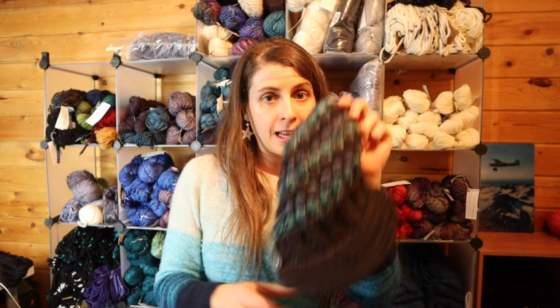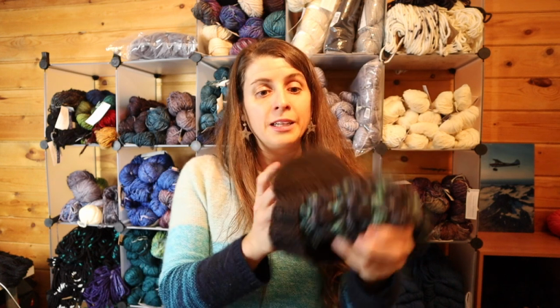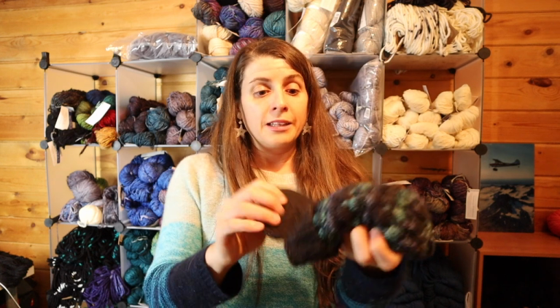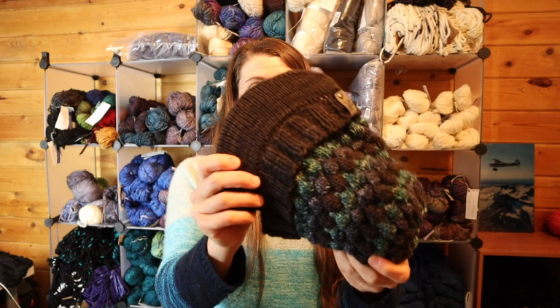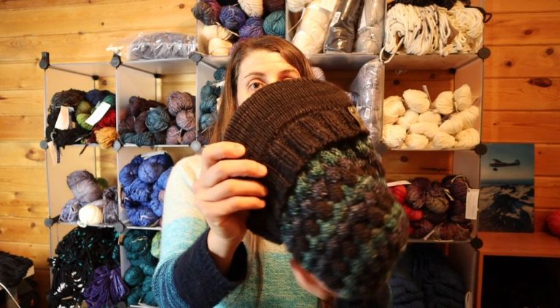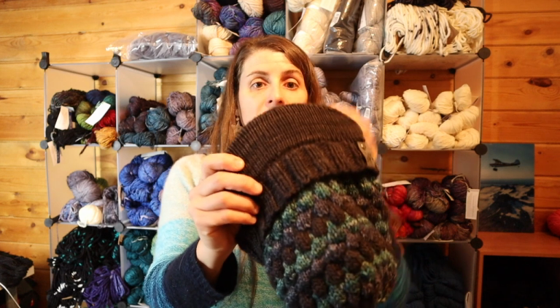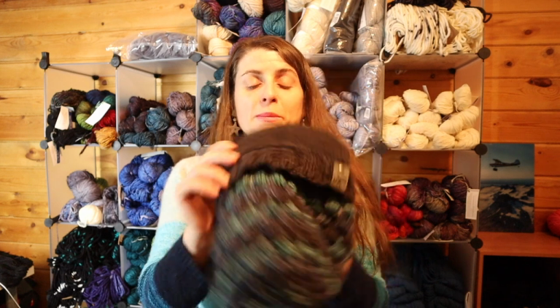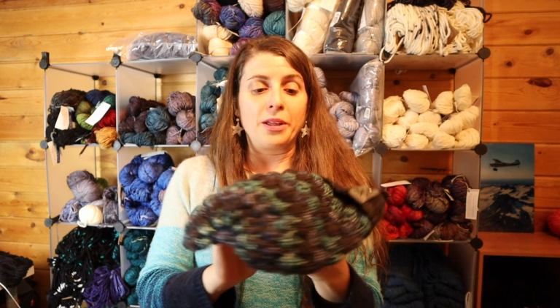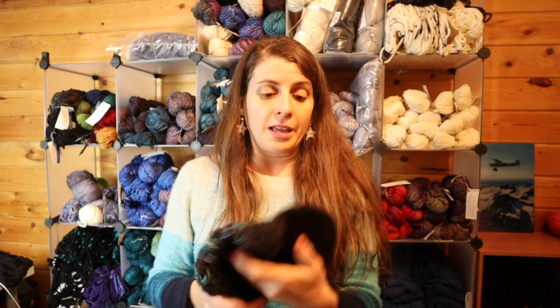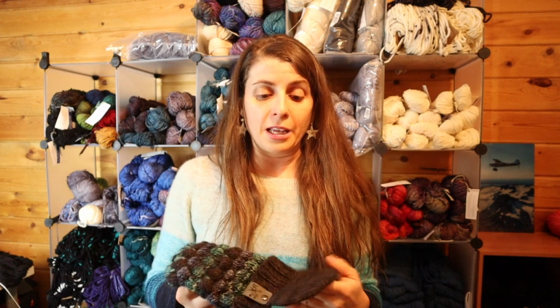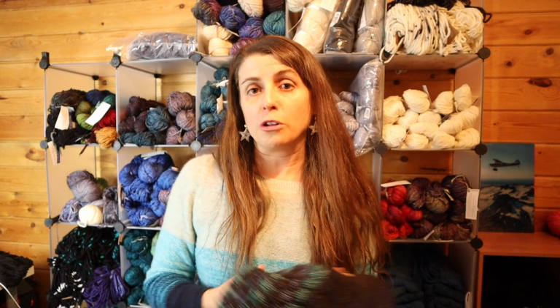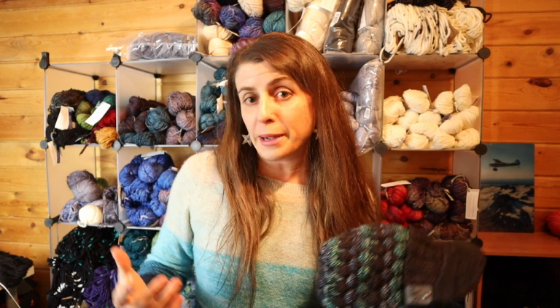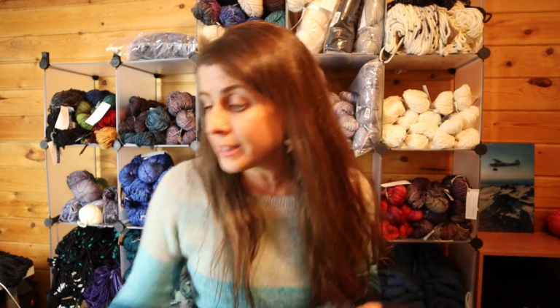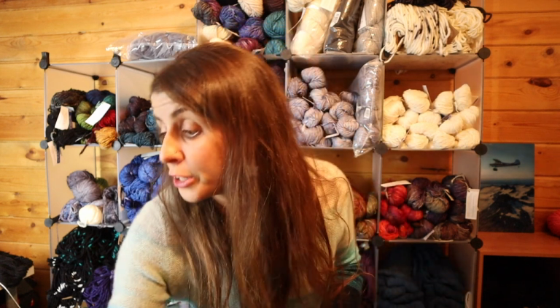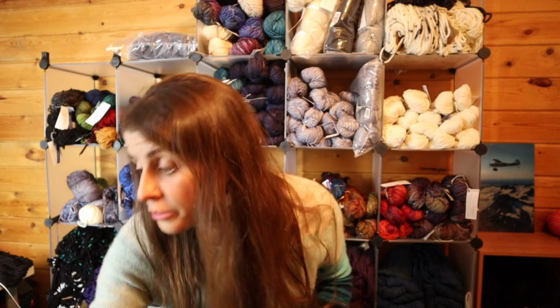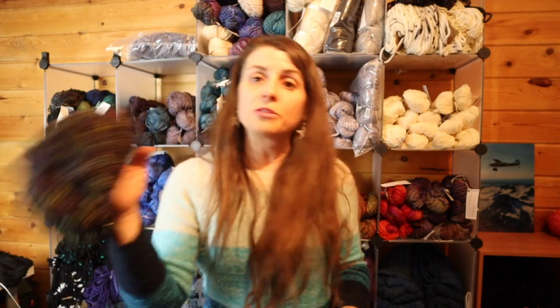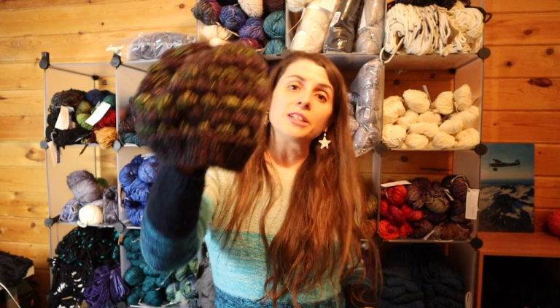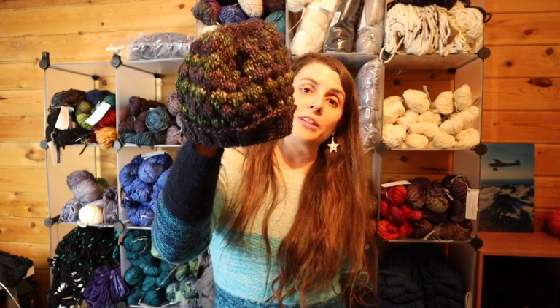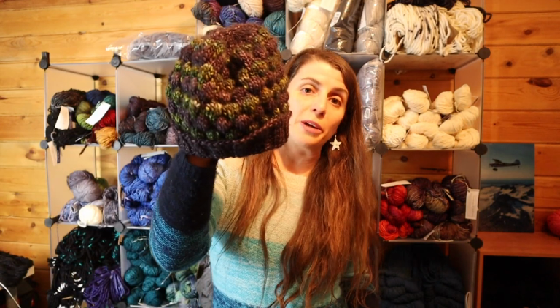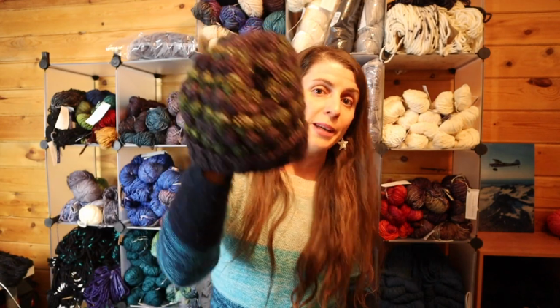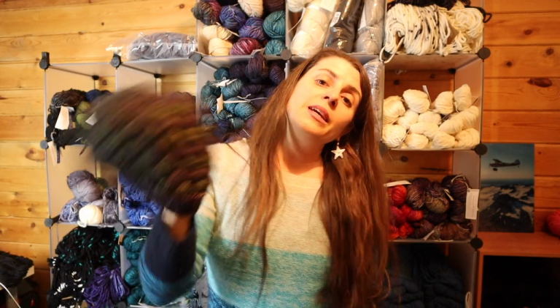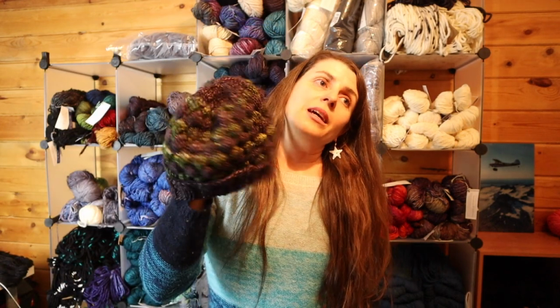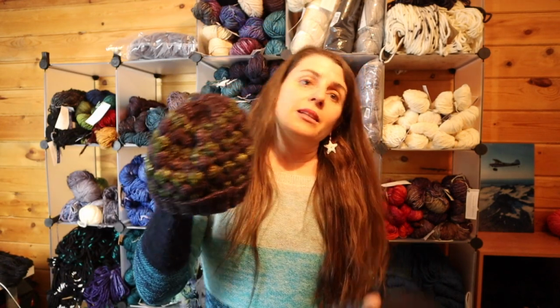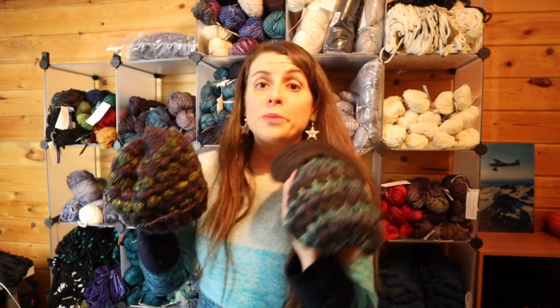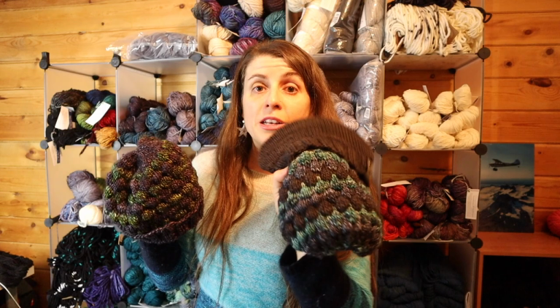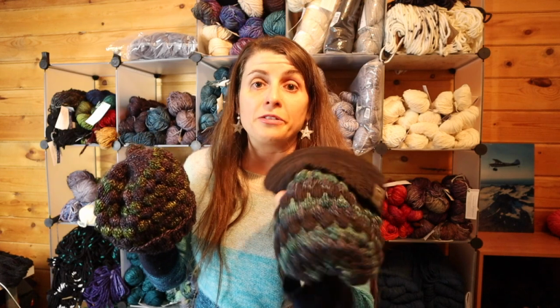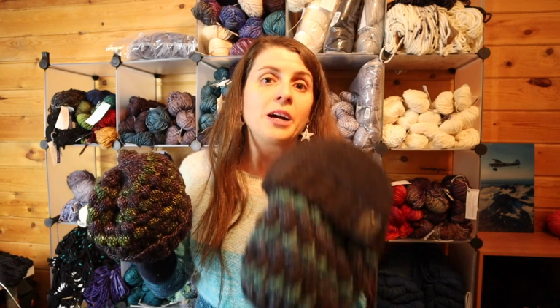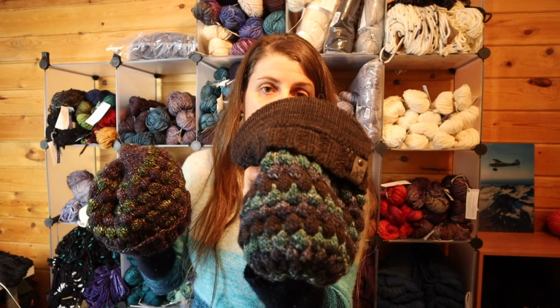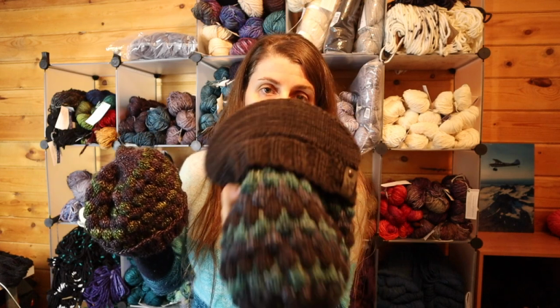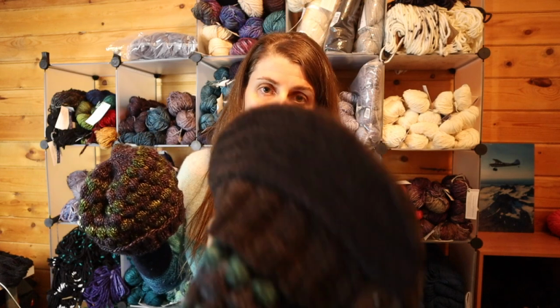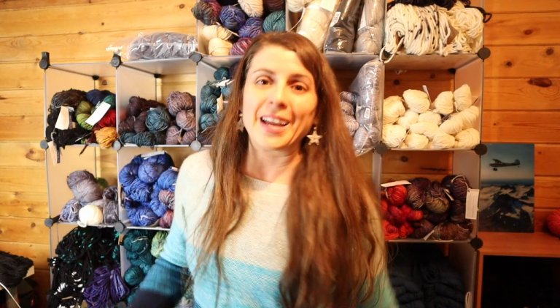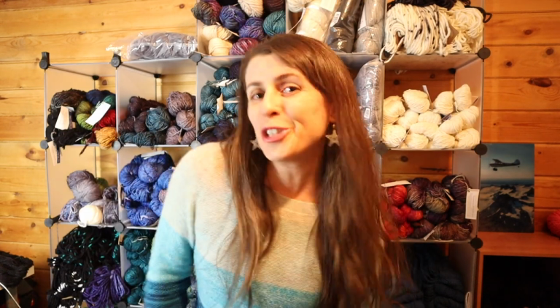This brim is something I came up with and I use it for a lot of my hats. You don't have to use it of course — you can just have a regular beanie. How to make this brim will be in another video. I hope you enjoy!